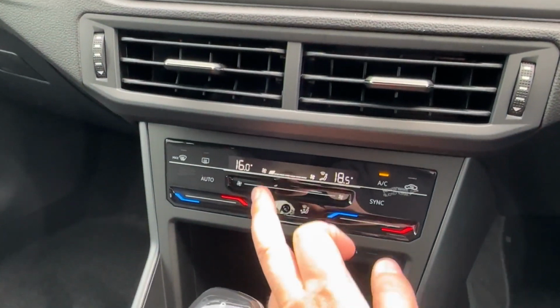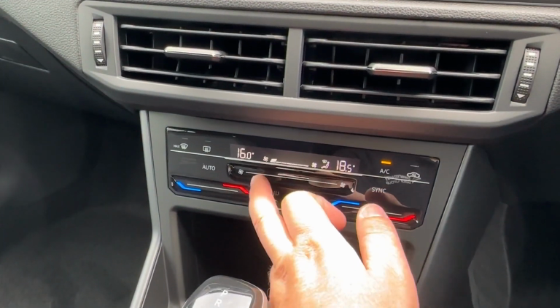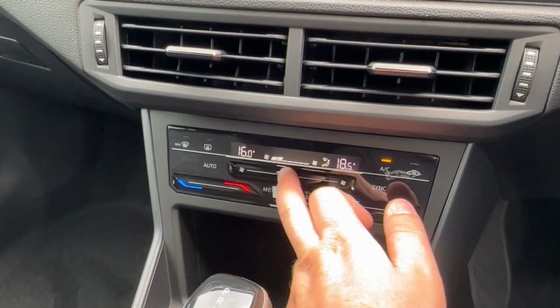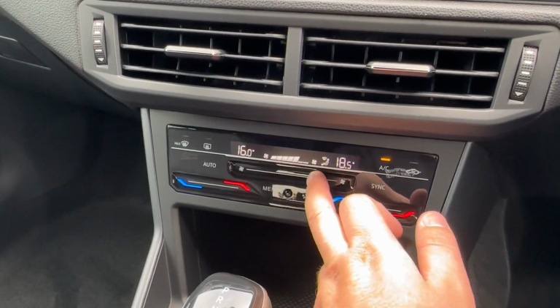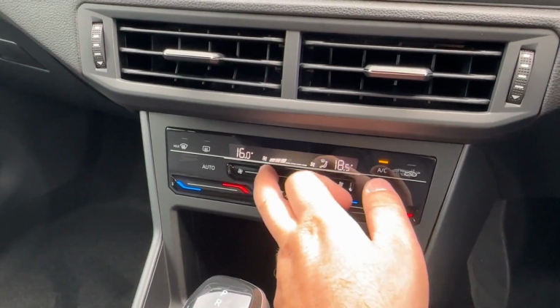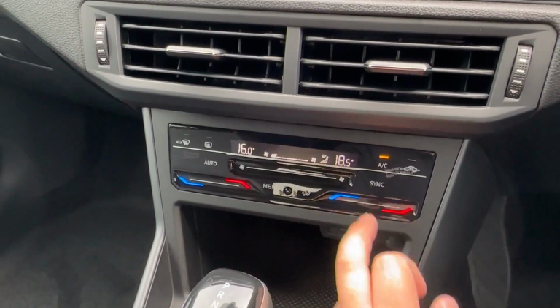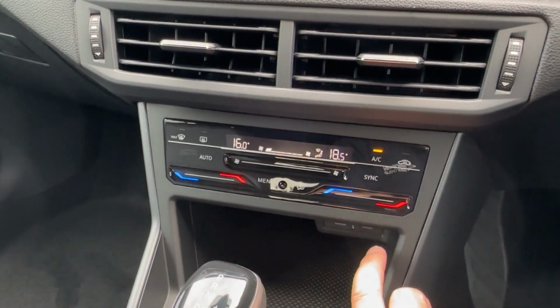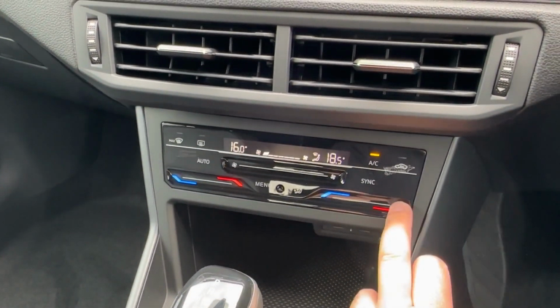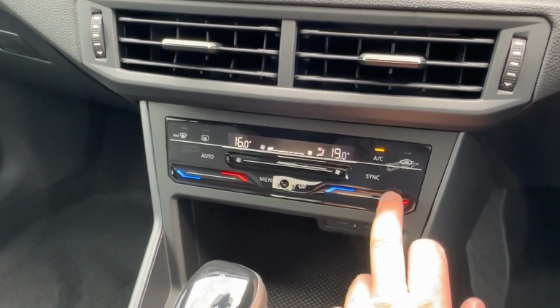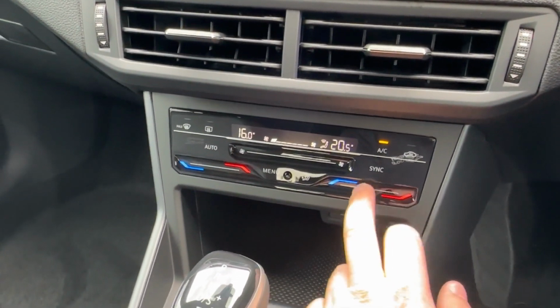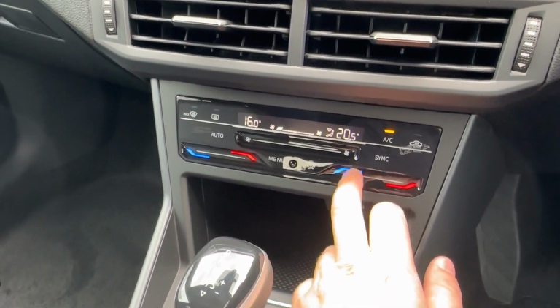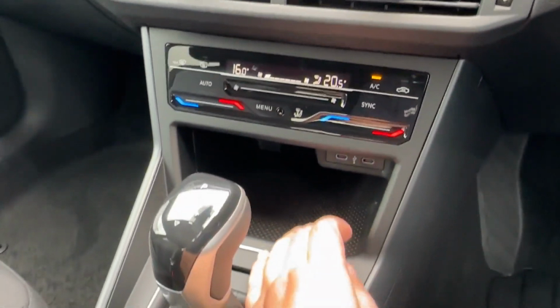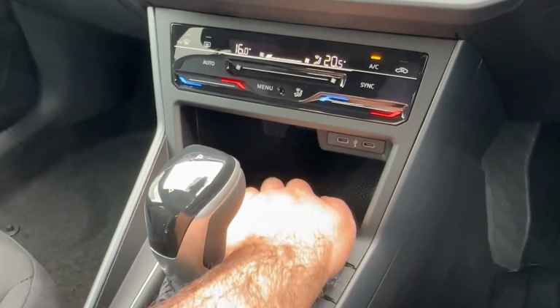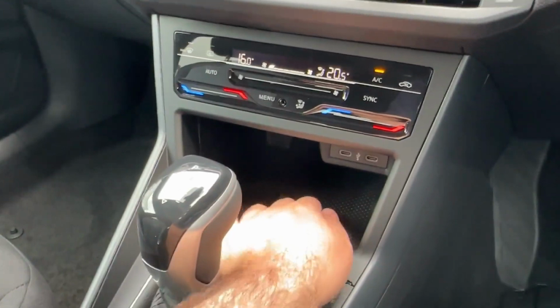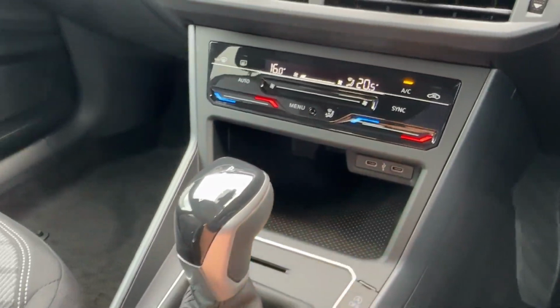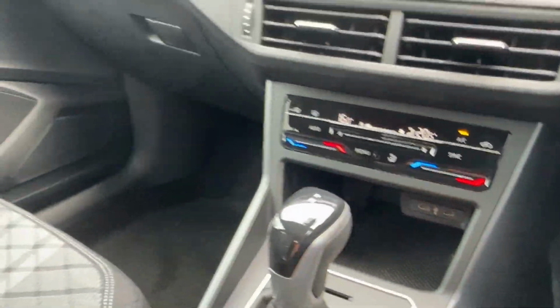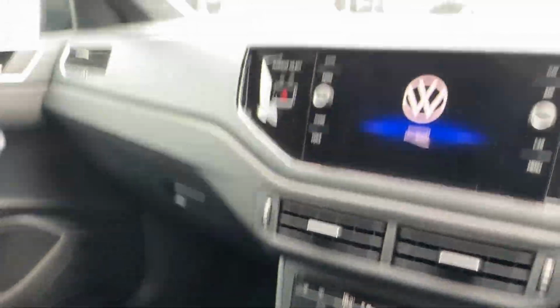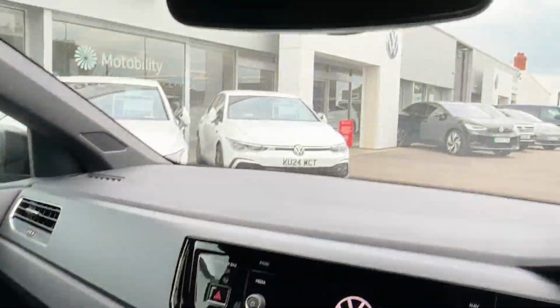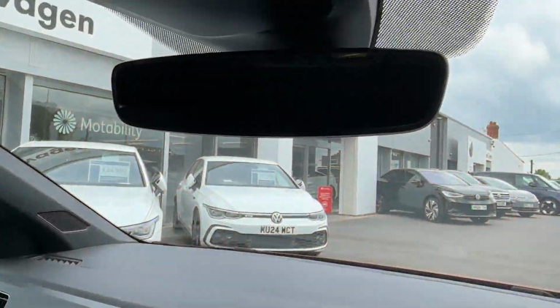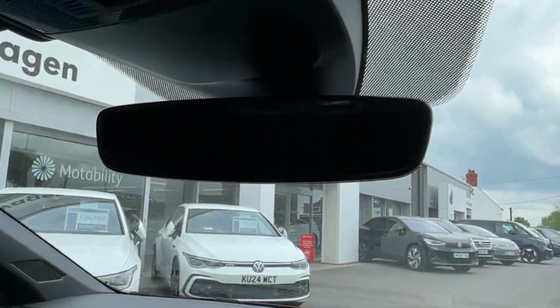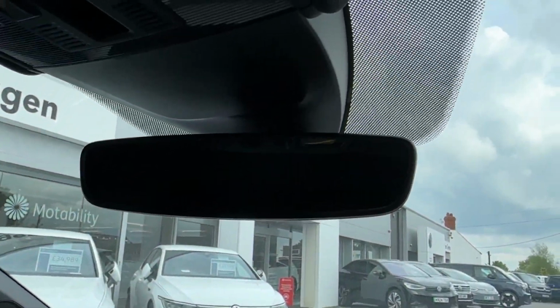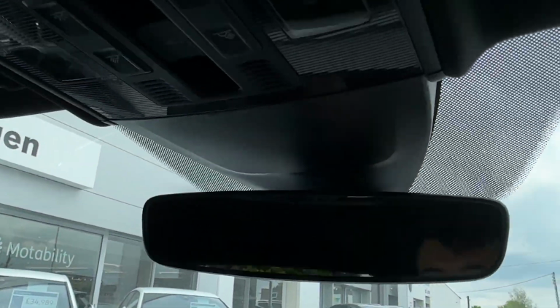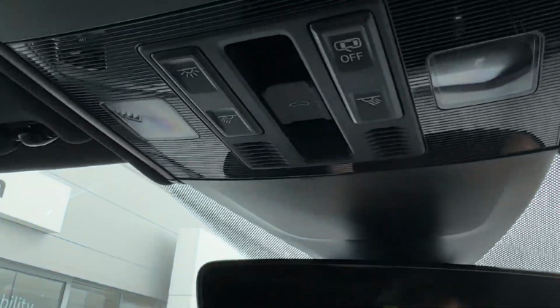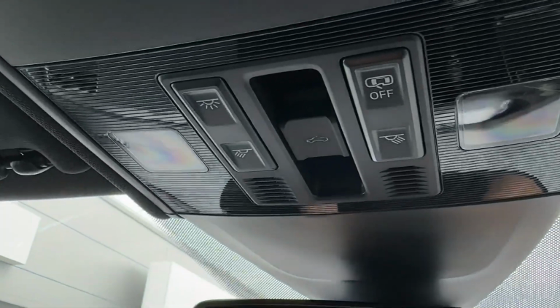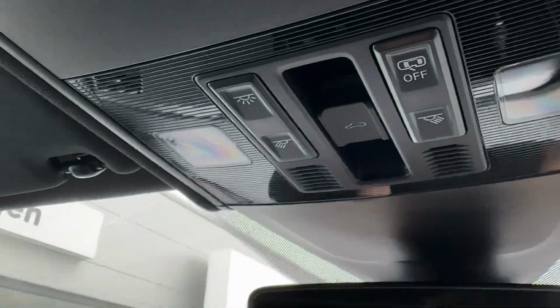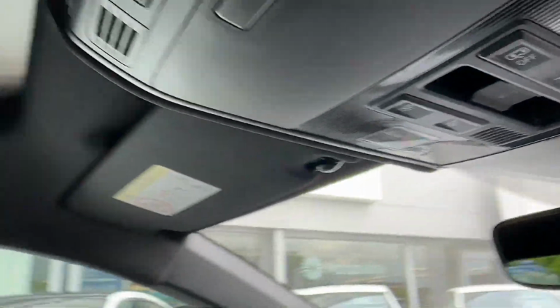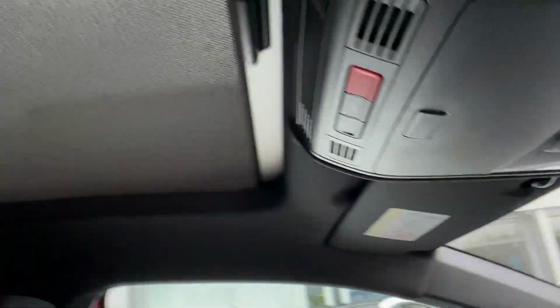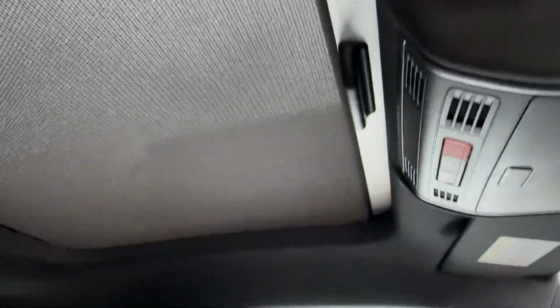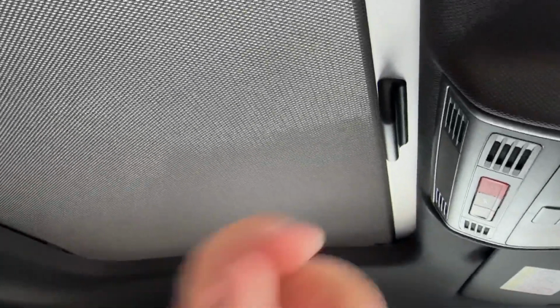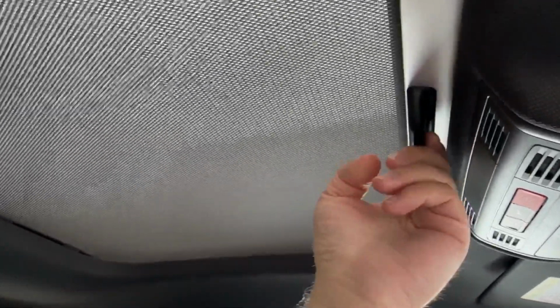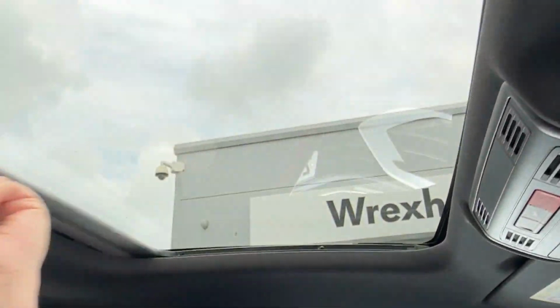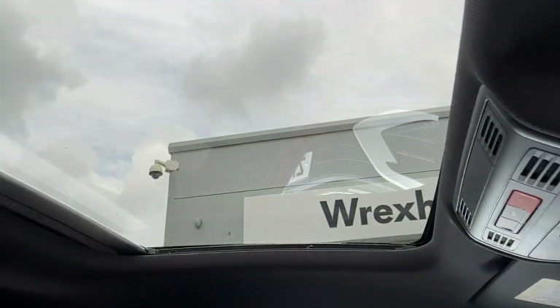Whatever the weather, an easy-to-operate two-zone climate control system will keep you cool during the hot summer months. Underneath there is storage for your device and twin USB inputs. Overhead, an auto-dimming rear-view mirror can be found, as well as easy controls with the manual sunshade blind.